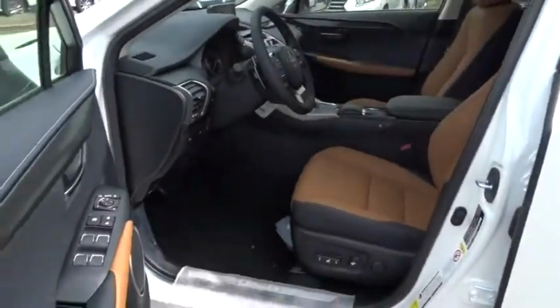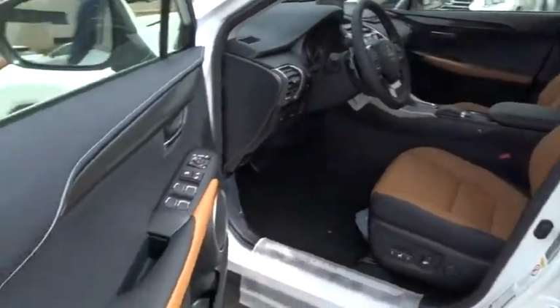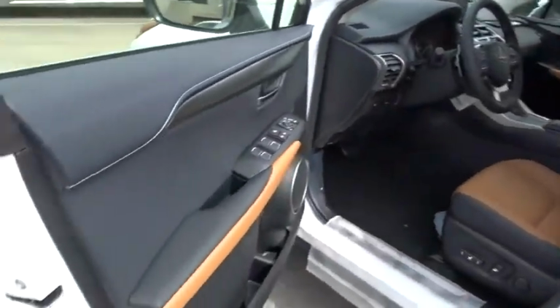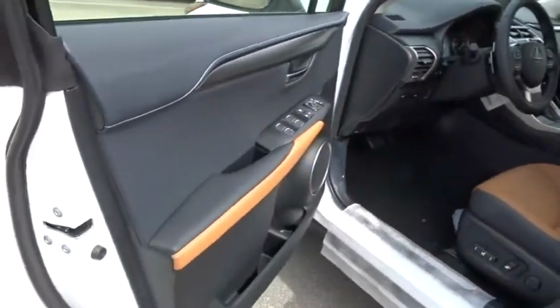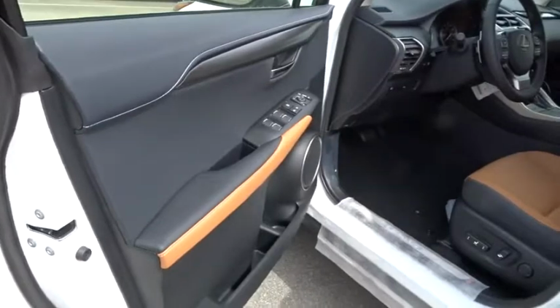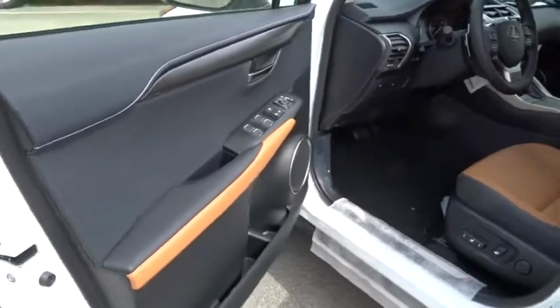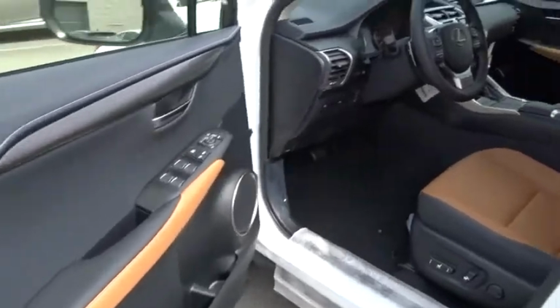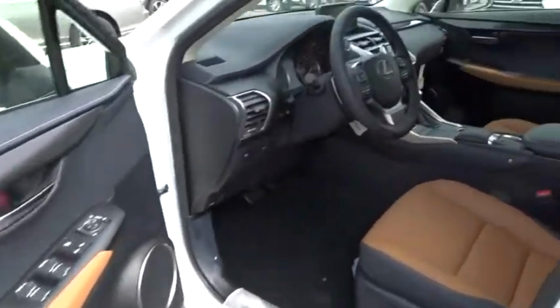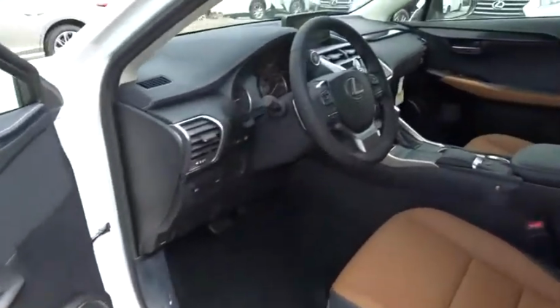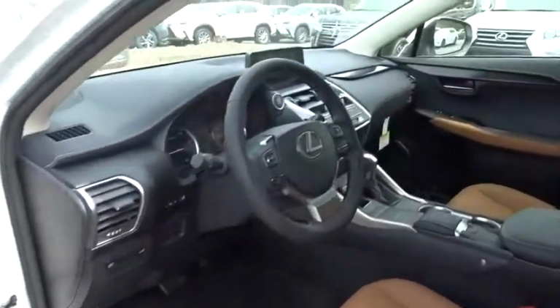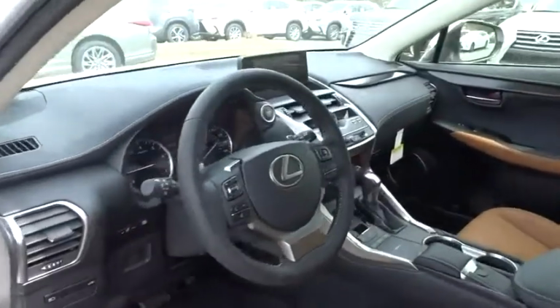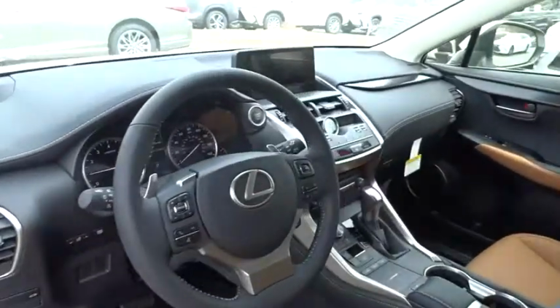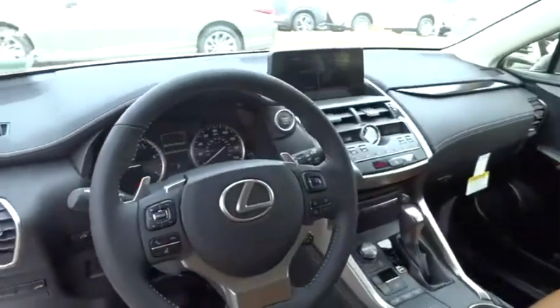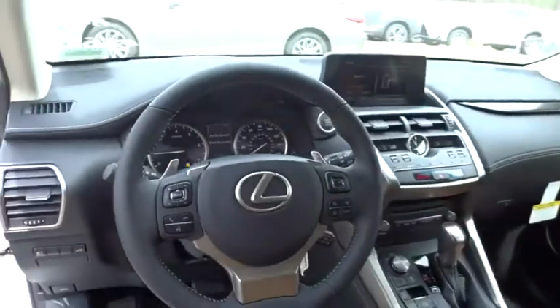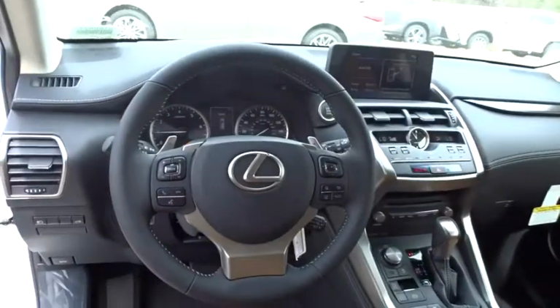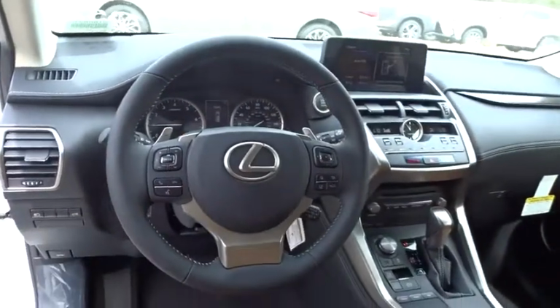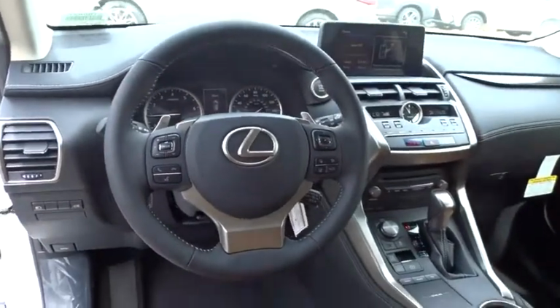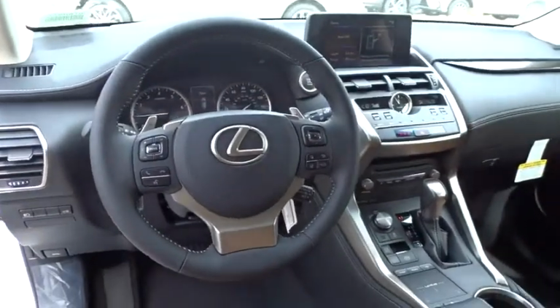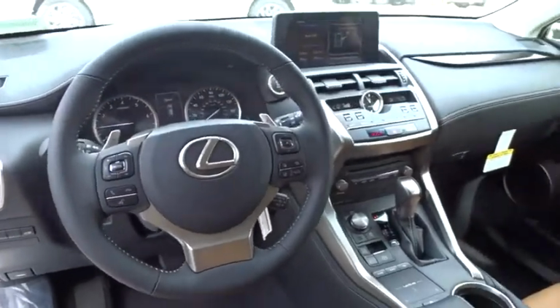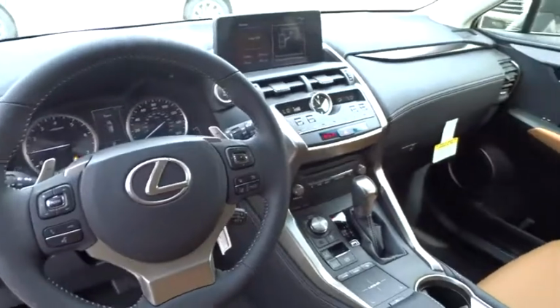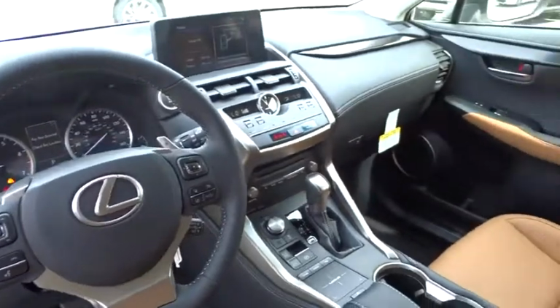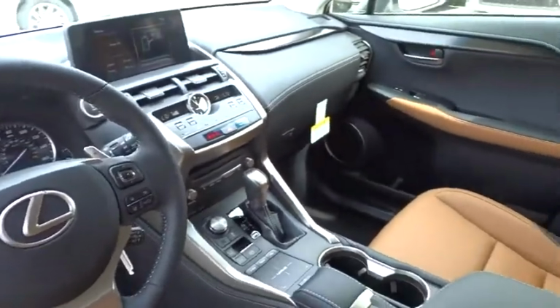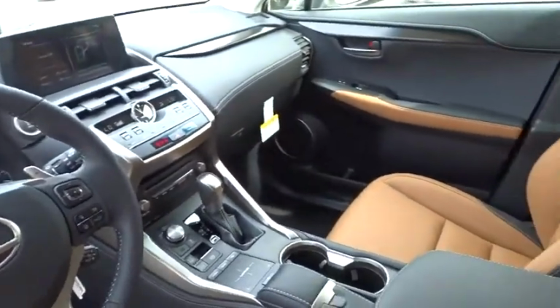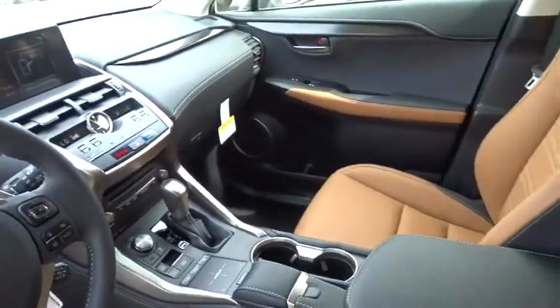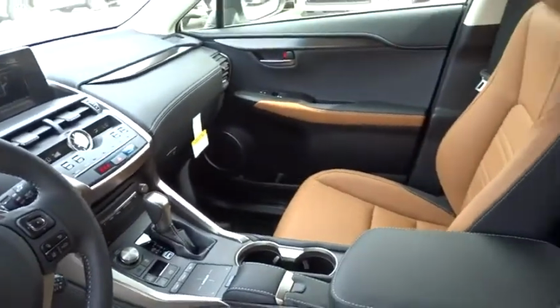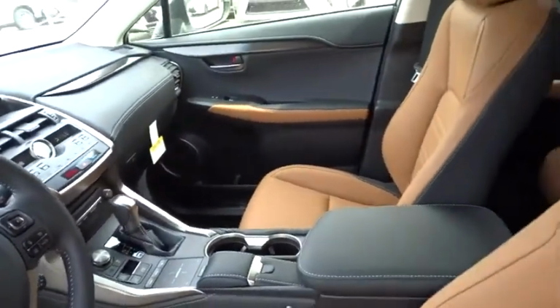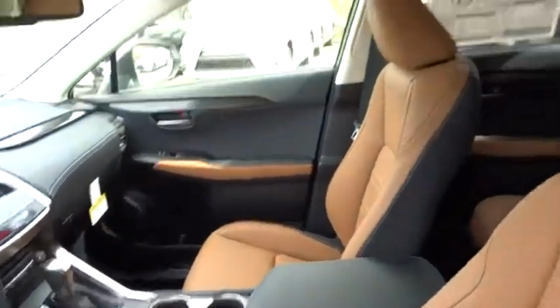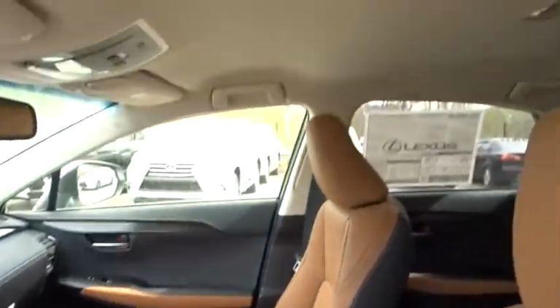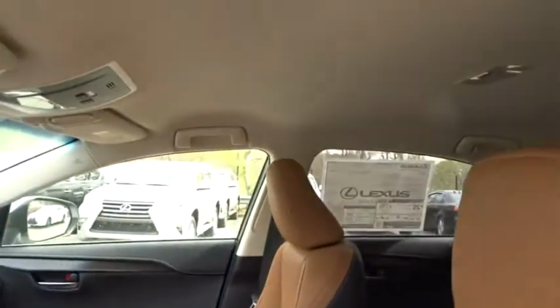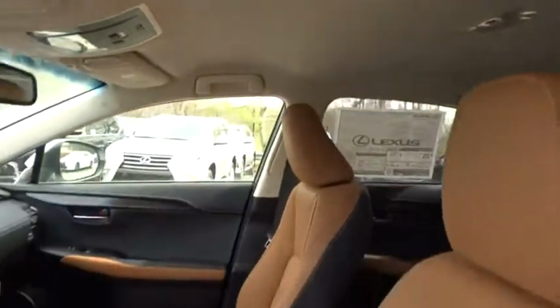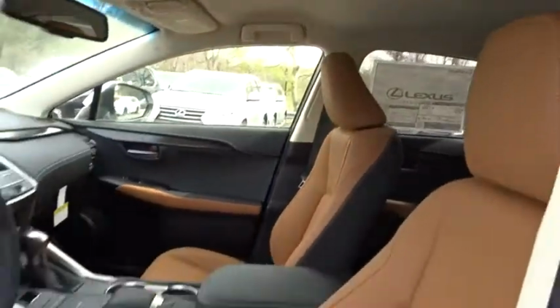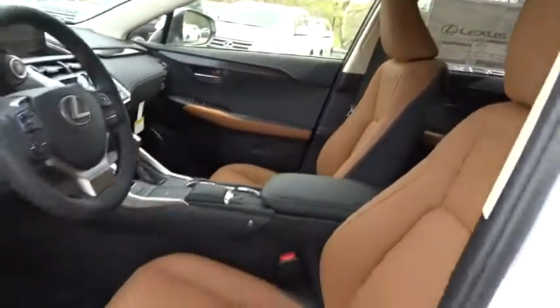Bluetooth, leather wrapped steering wheel, power steering, adjustable steering wheel, four-wheel disc brakes, keyless start, floor mats, aluminum wheels, cruise control, climate control, rear defrost.